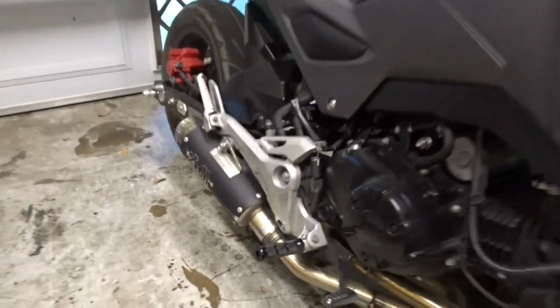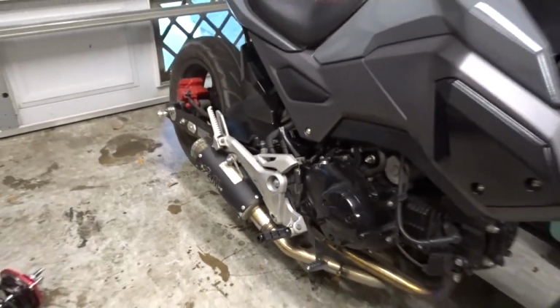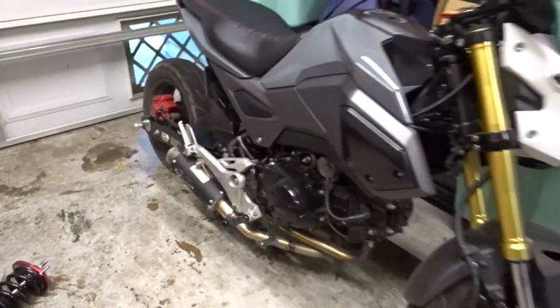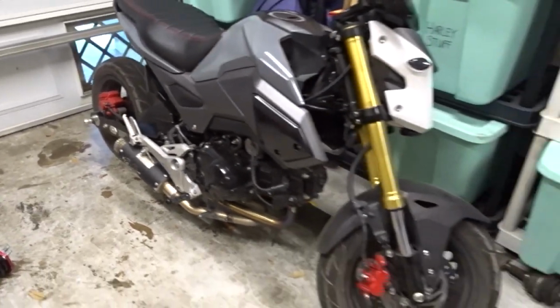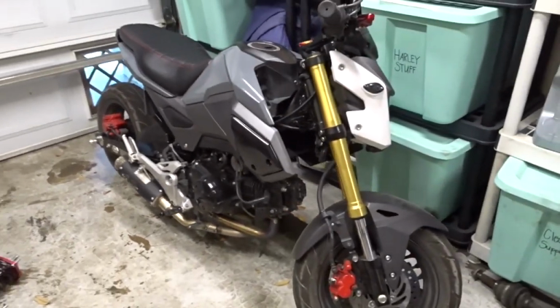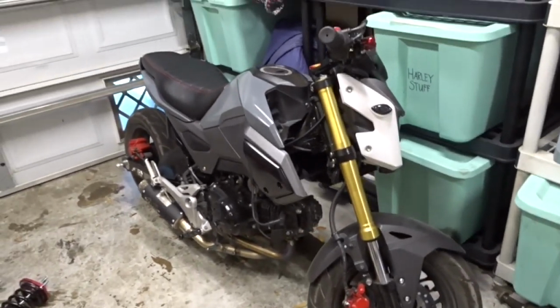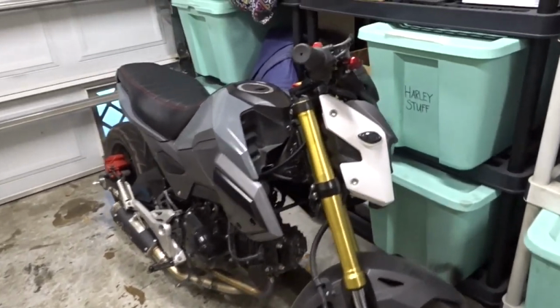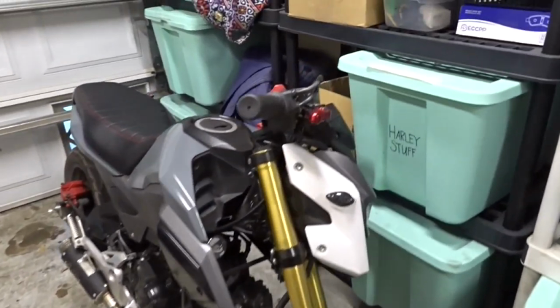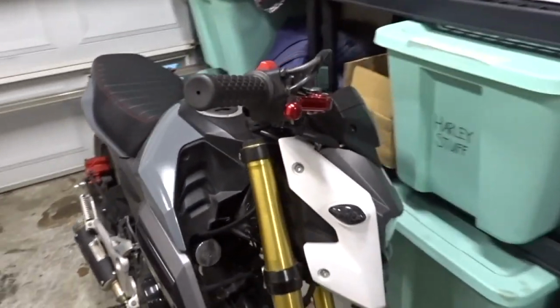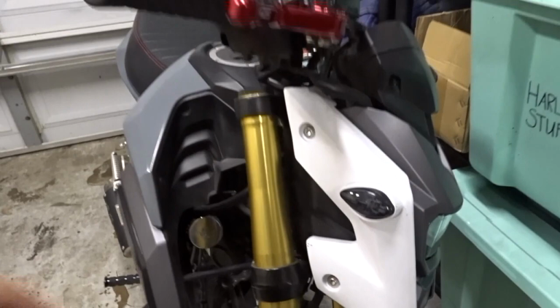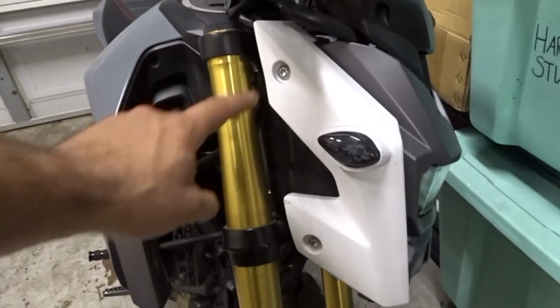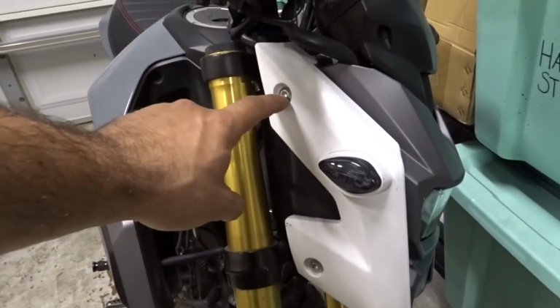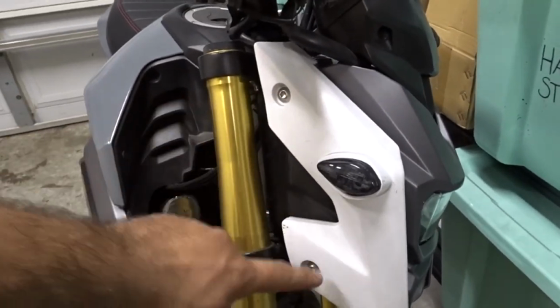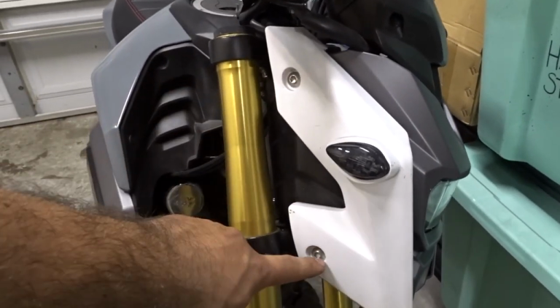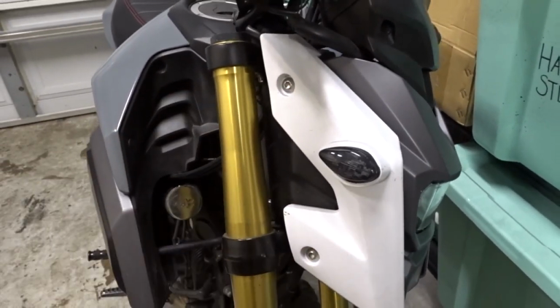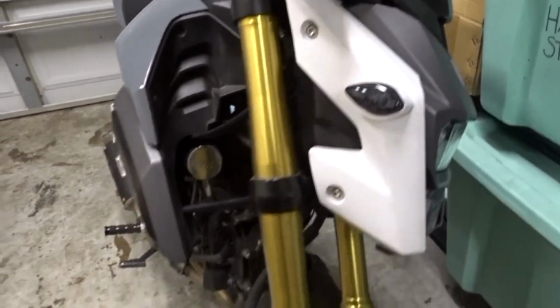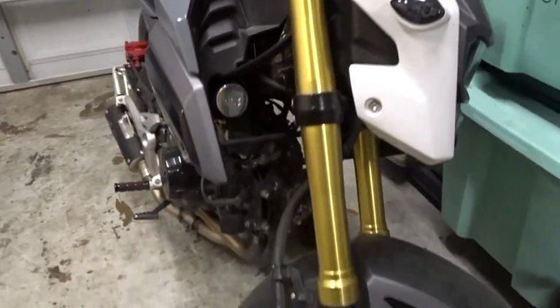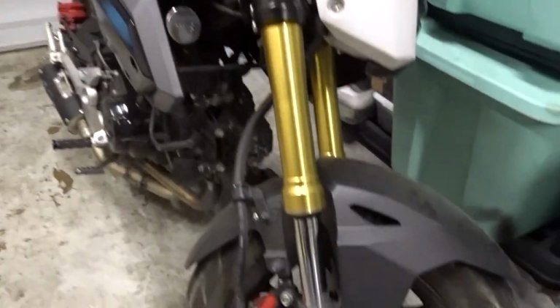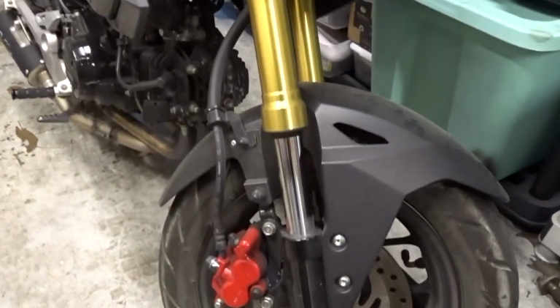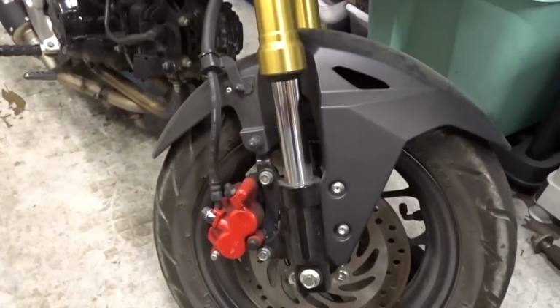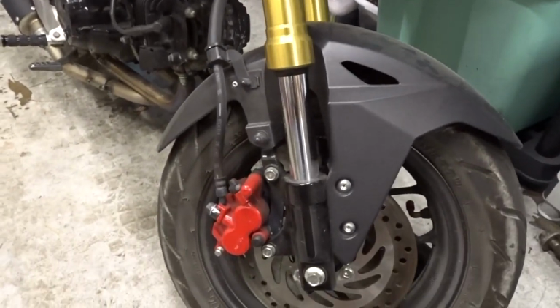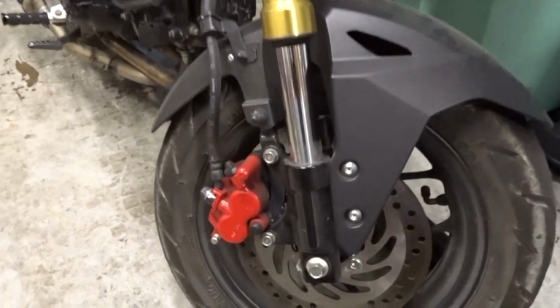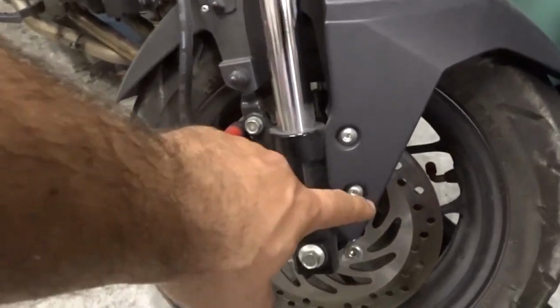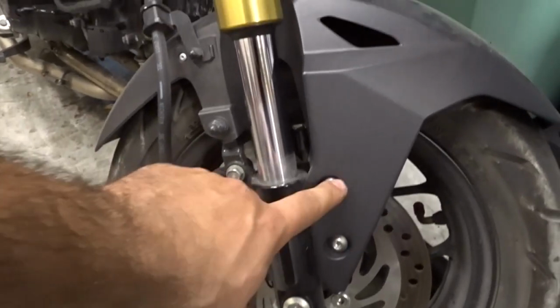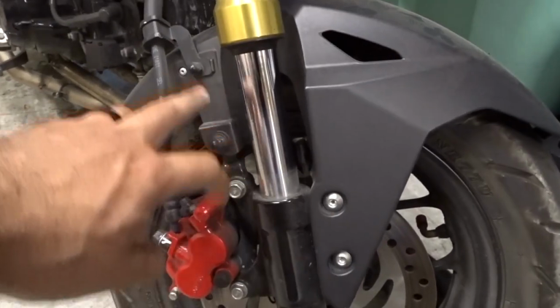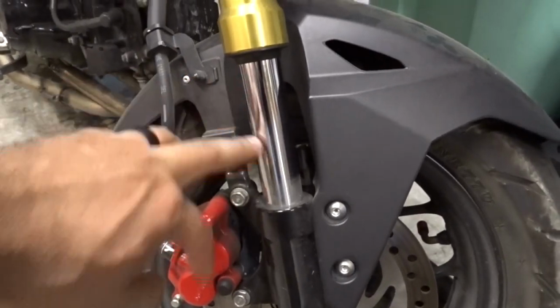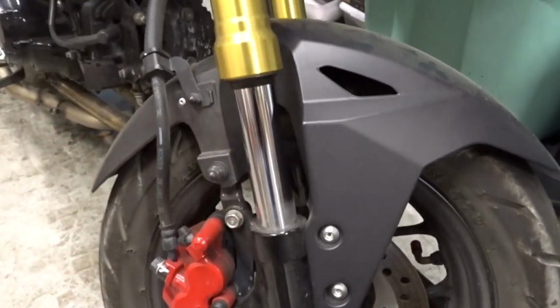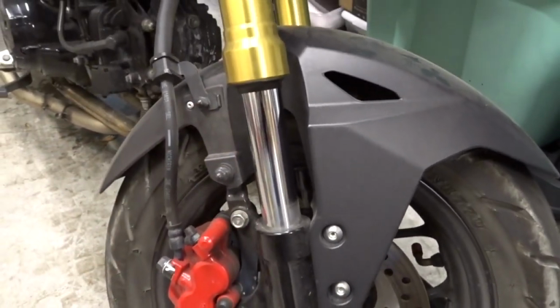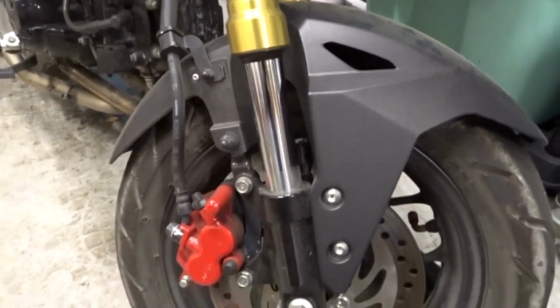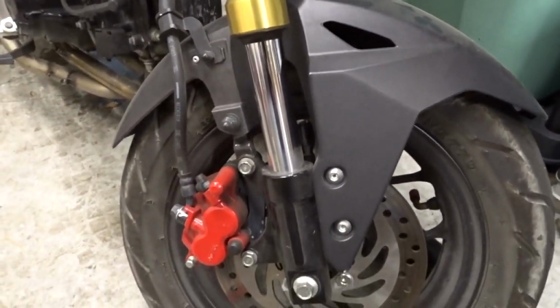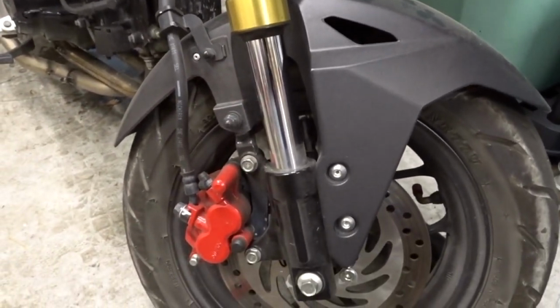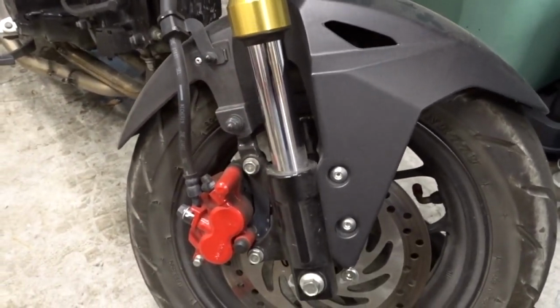So let's get to painting. To take this off we're just going to take this bolt and this bolt, and for this one we're gonna take all these bolts, and we'll get to sanding.